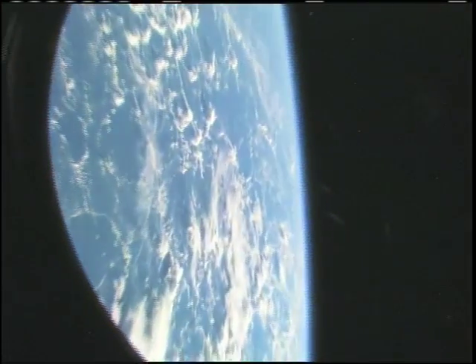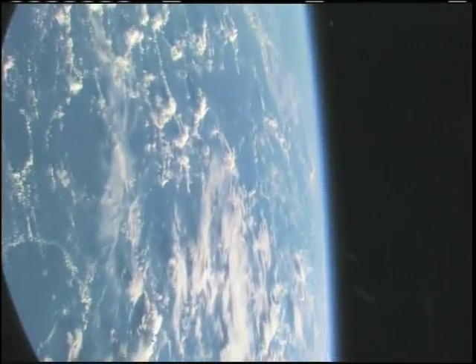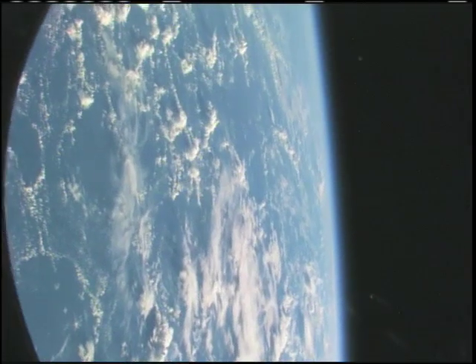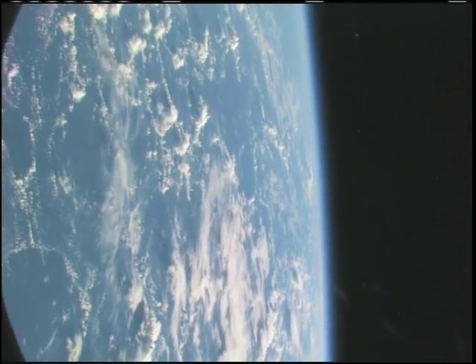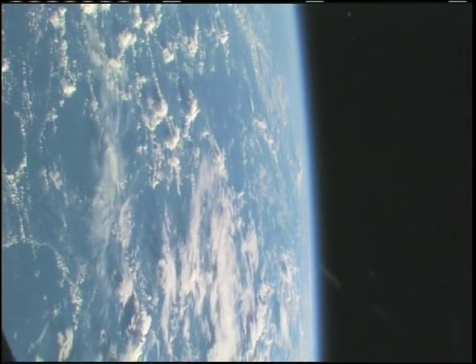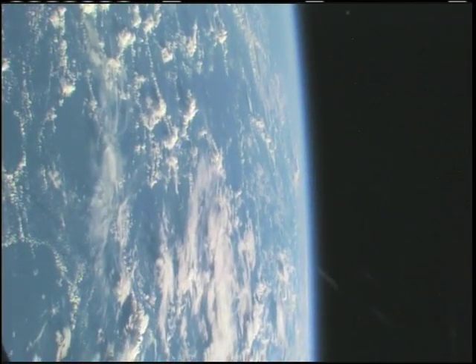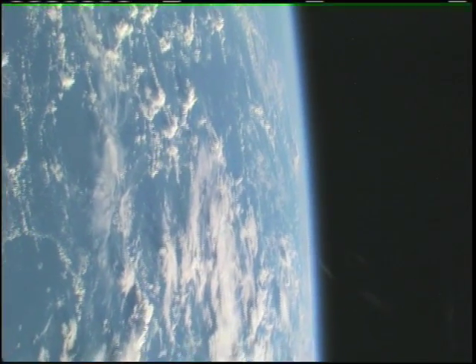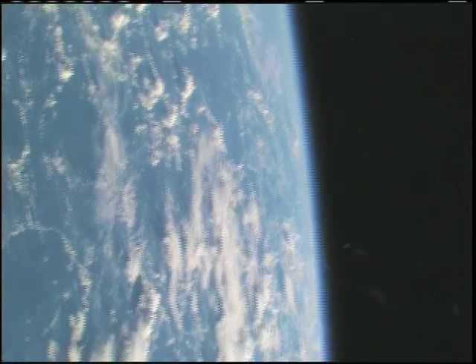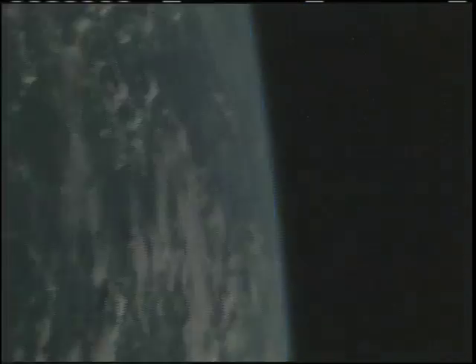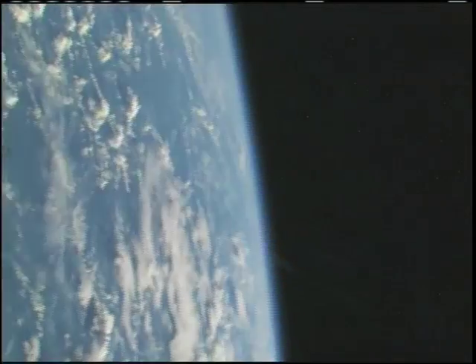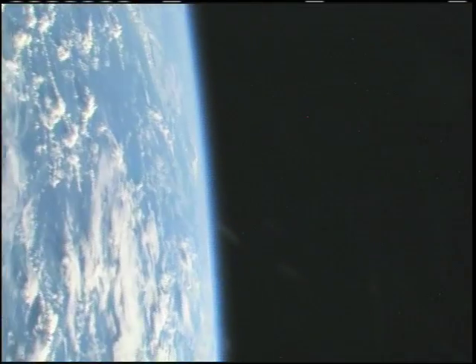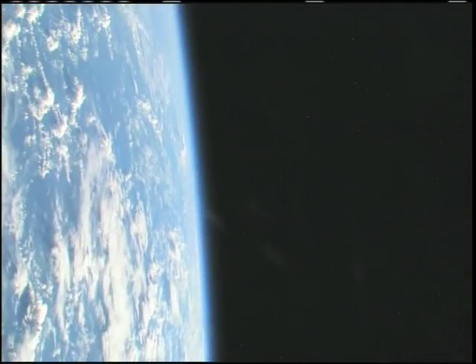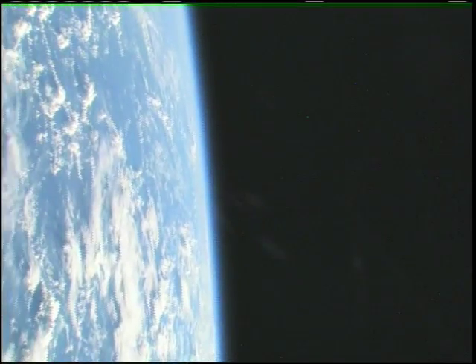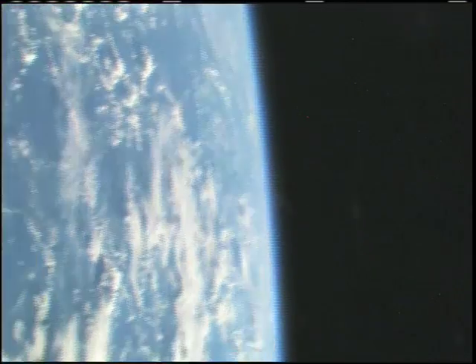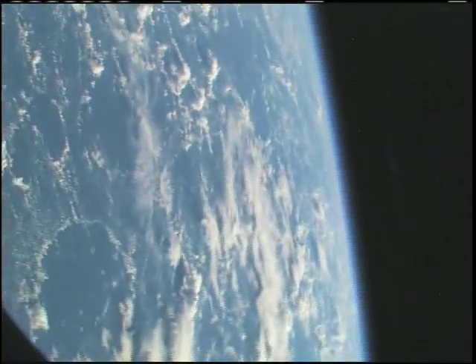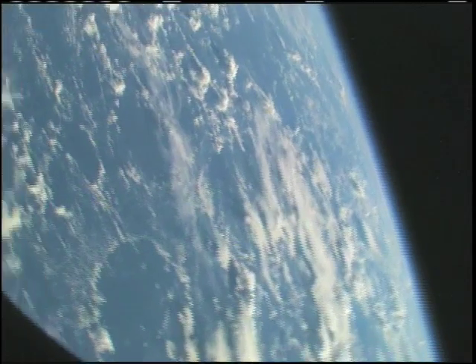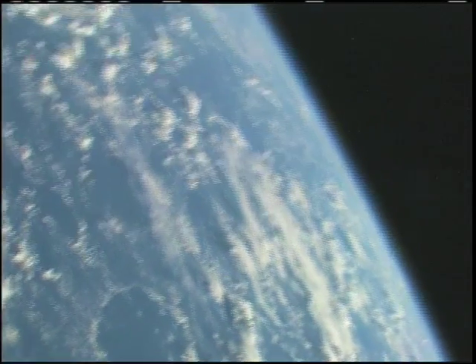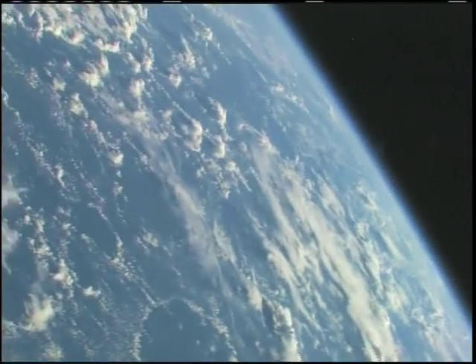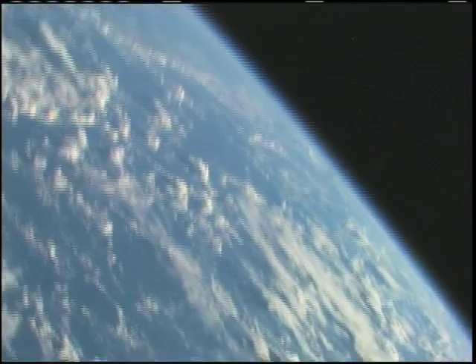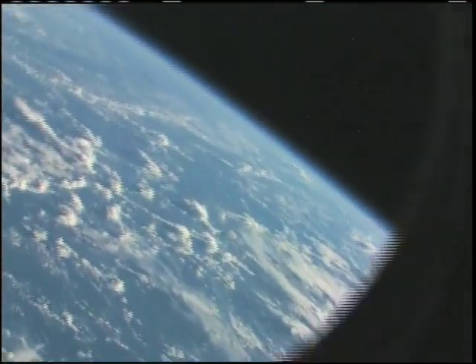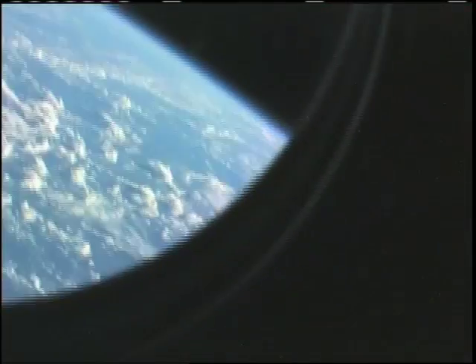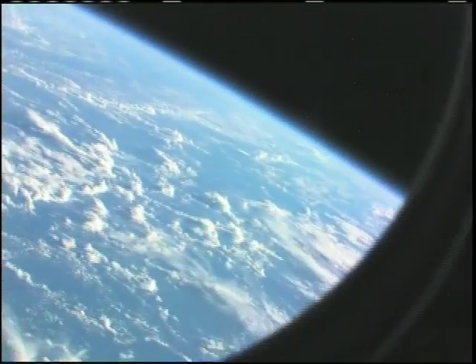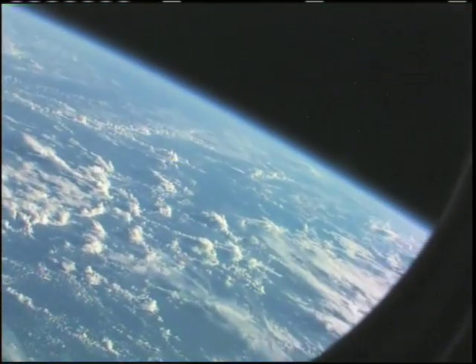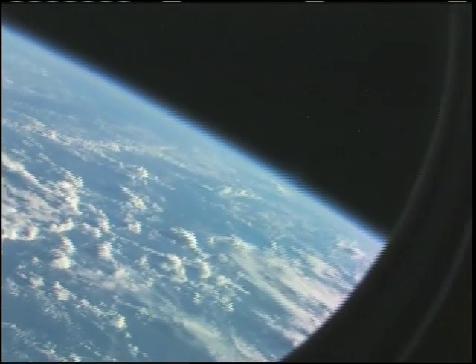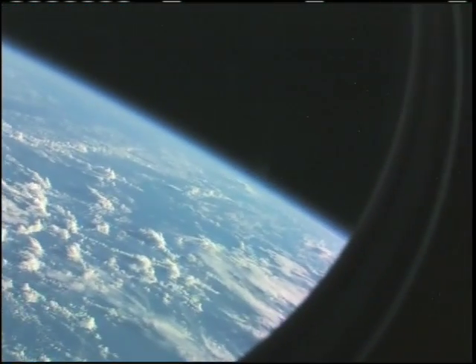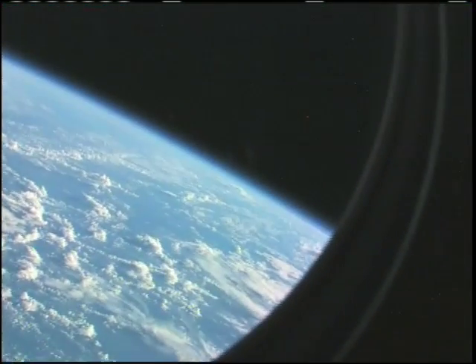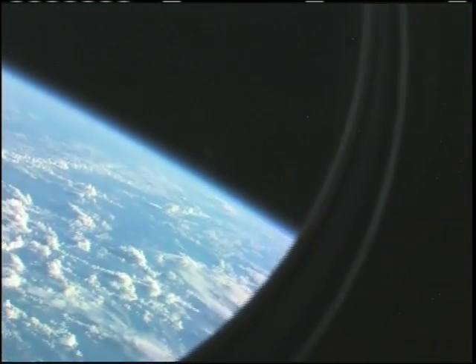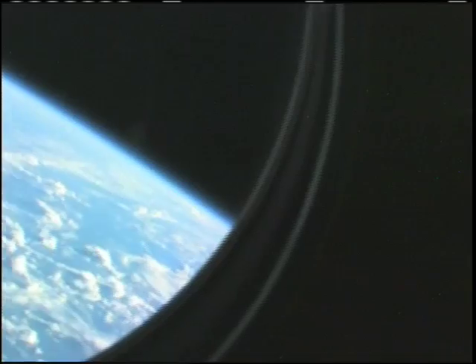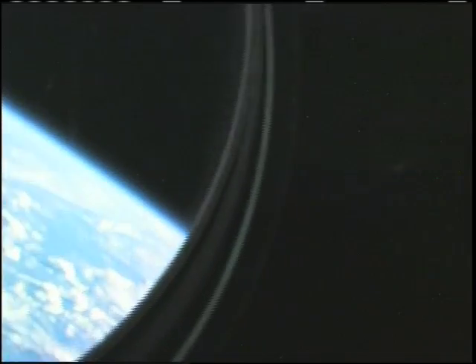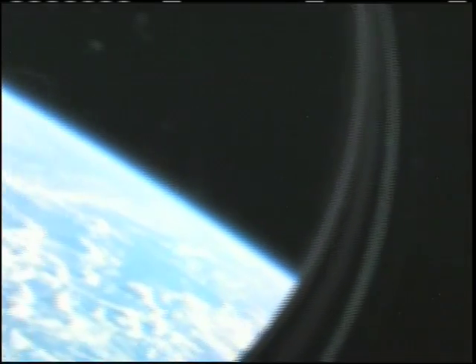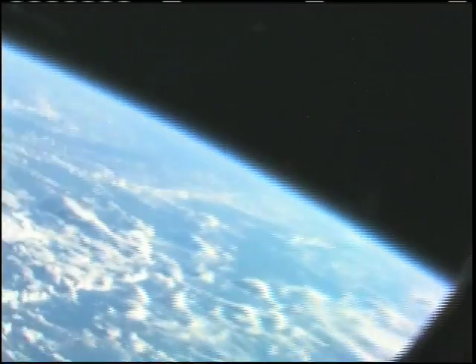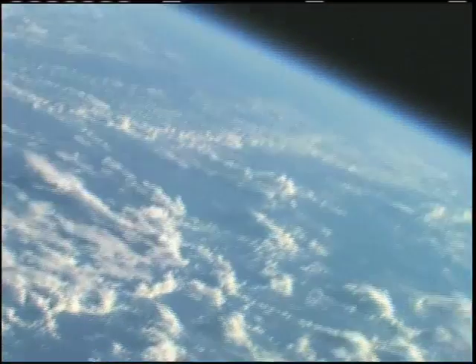No tour of the space station would be complete without it. Yep, we're still over ocean right now, and I imagine we'll be getting over land fairly soon.